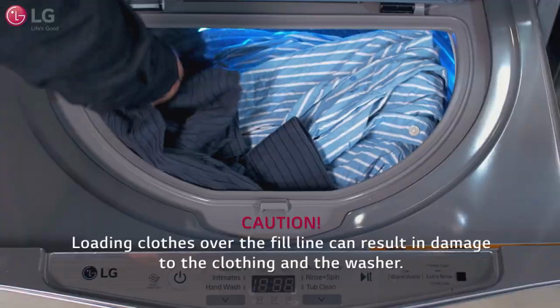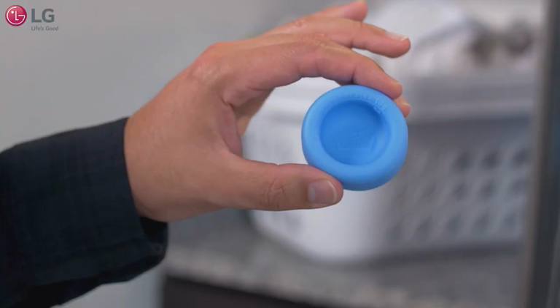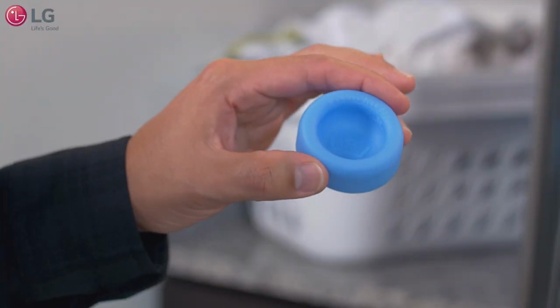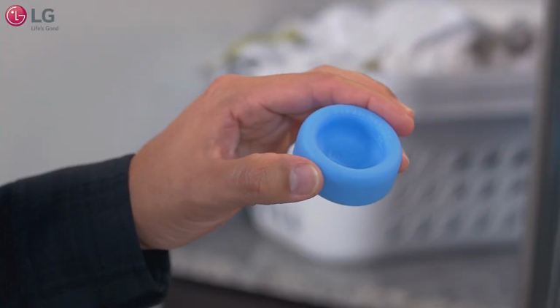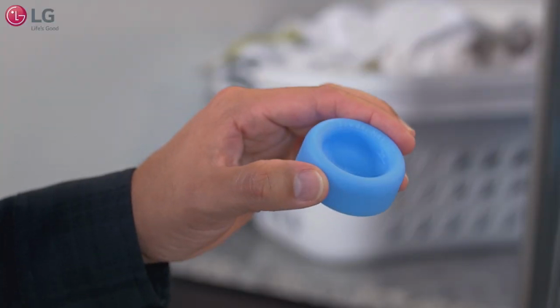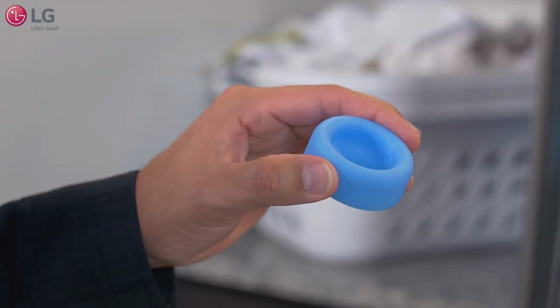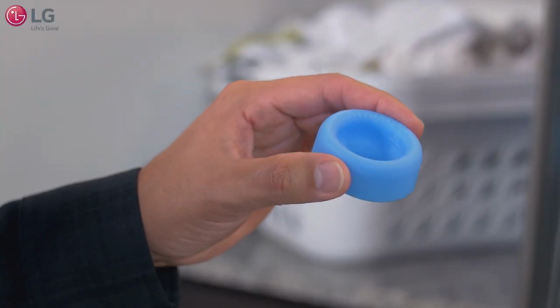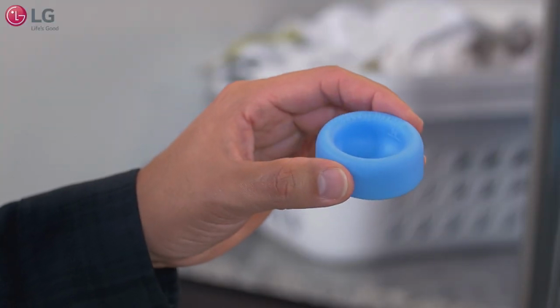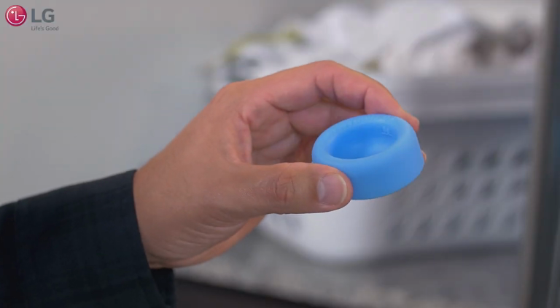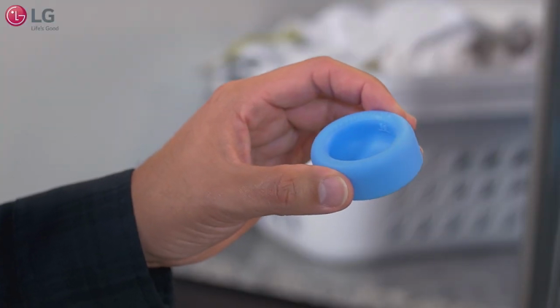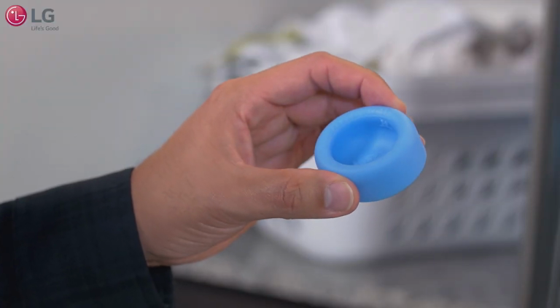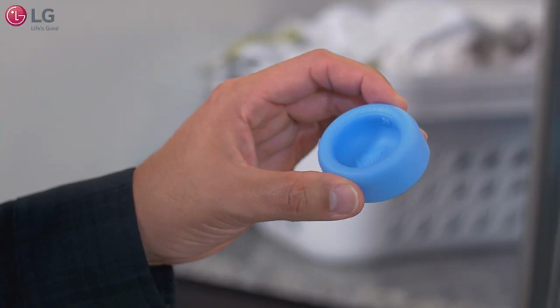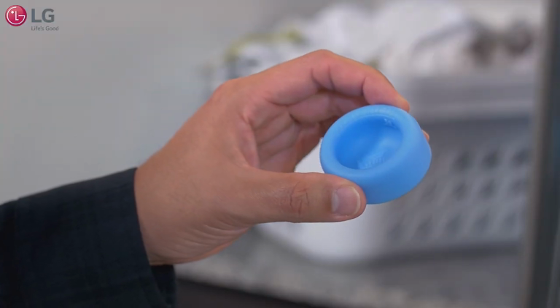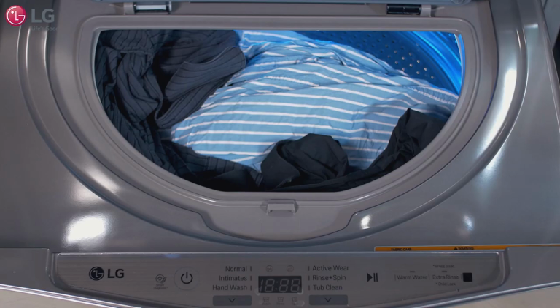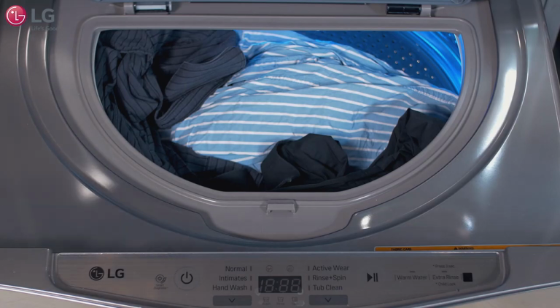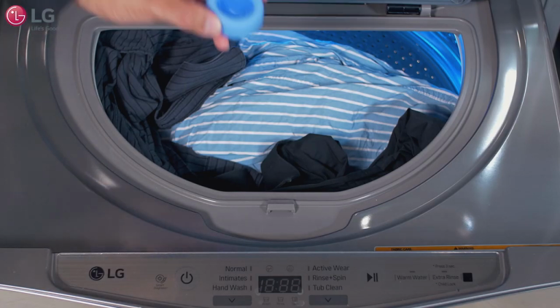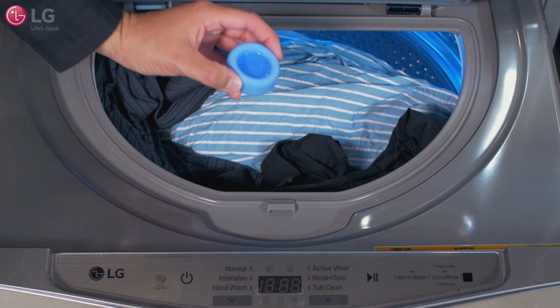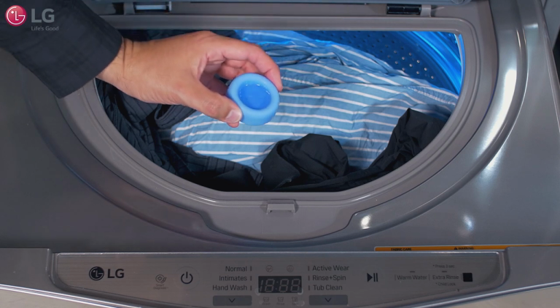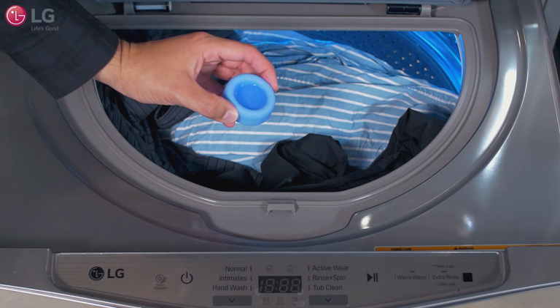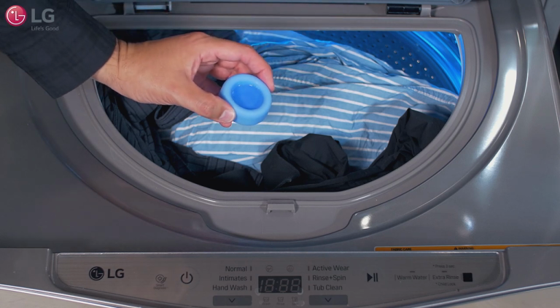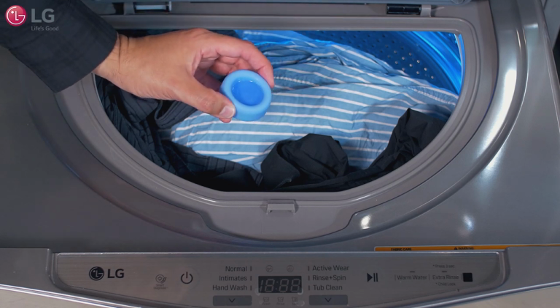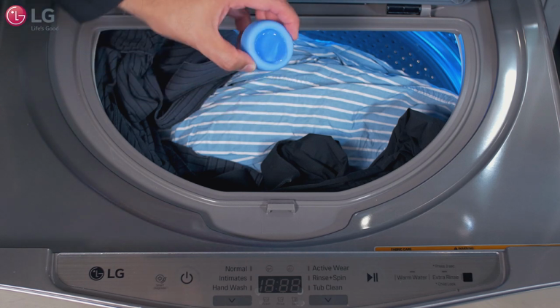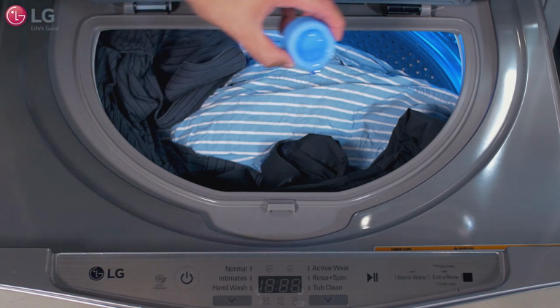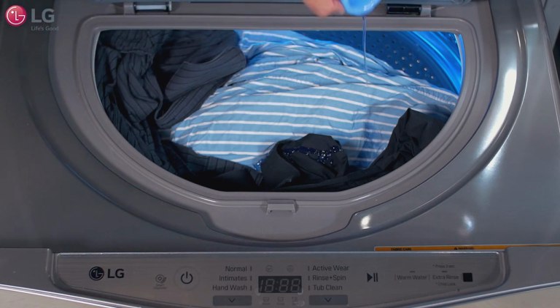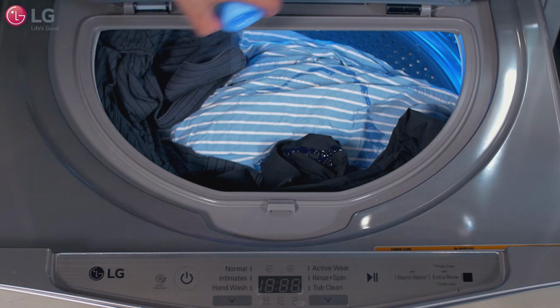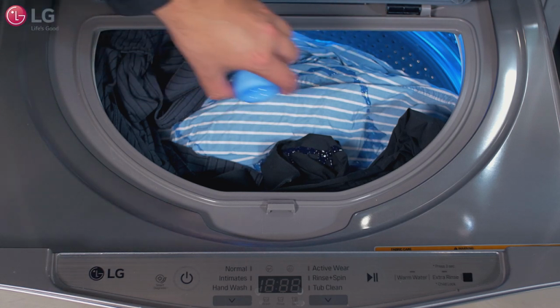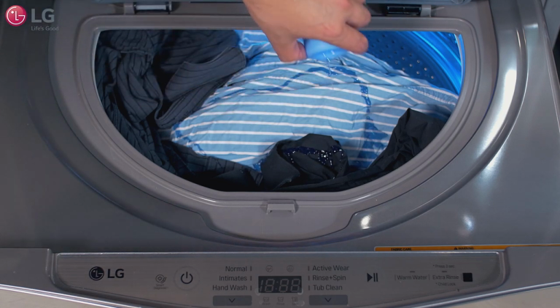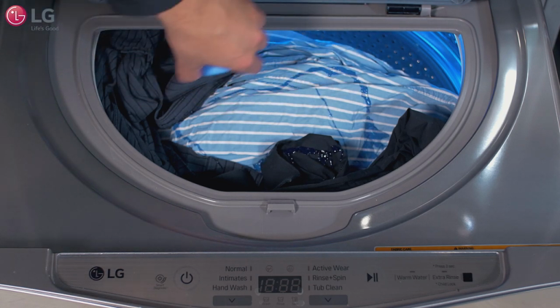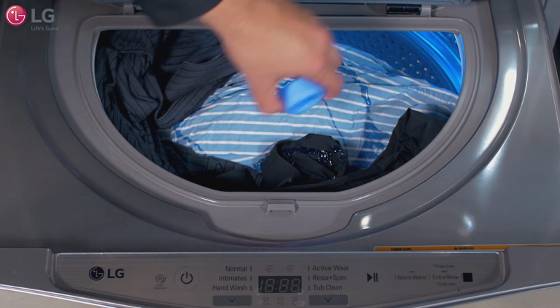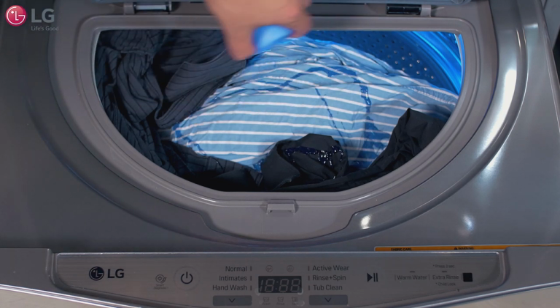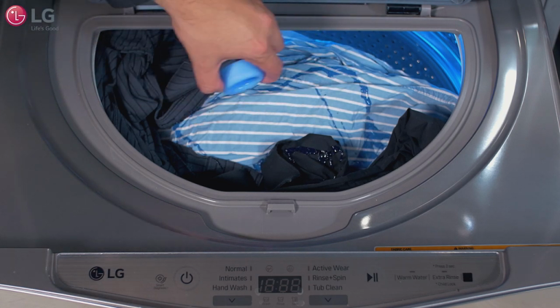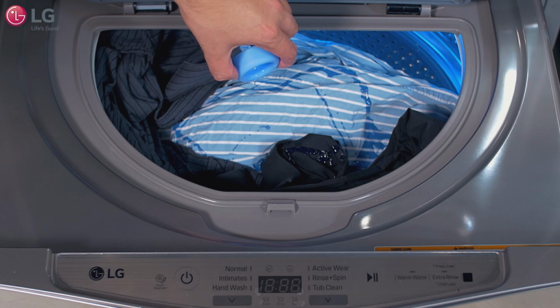Use the detergent dispenser to measure out the high efficiency detergent. This machine requires very little detergent. For proper wash performance, always use the detergent dispenser.